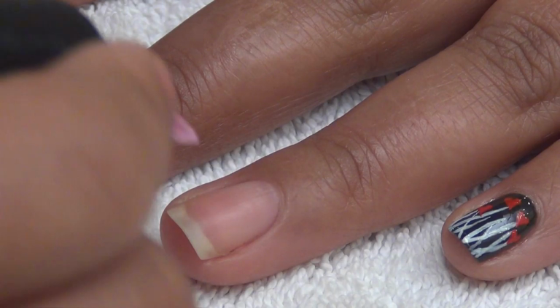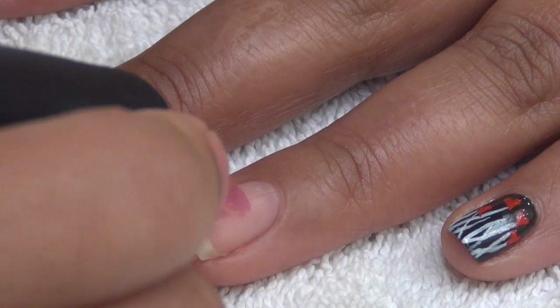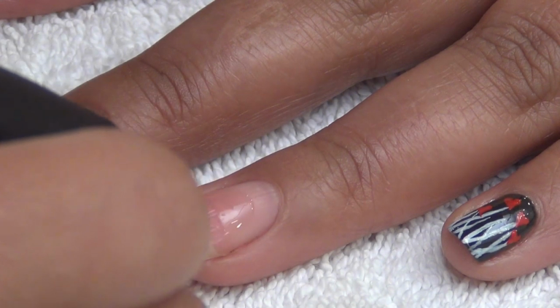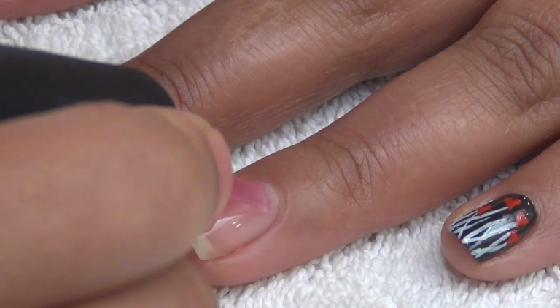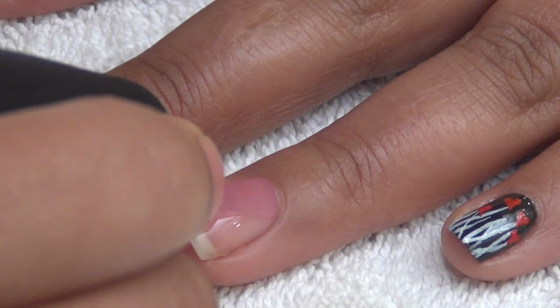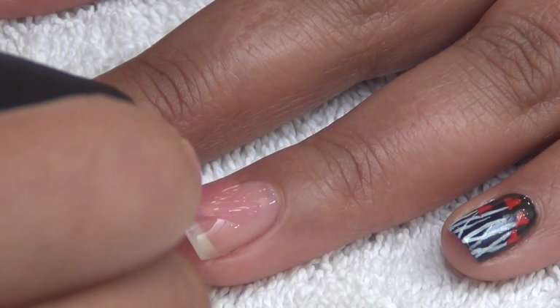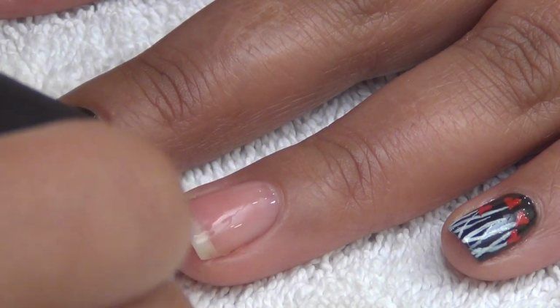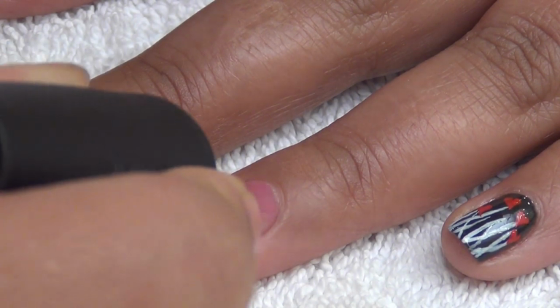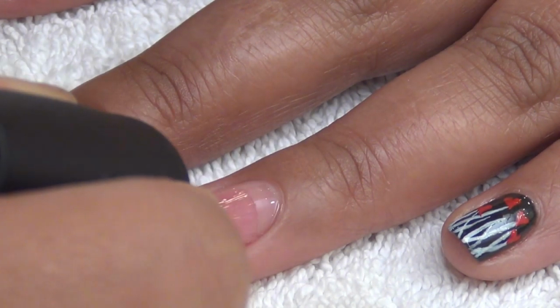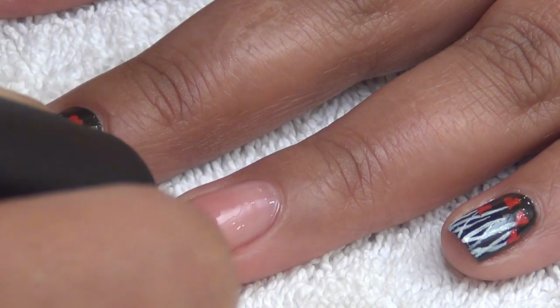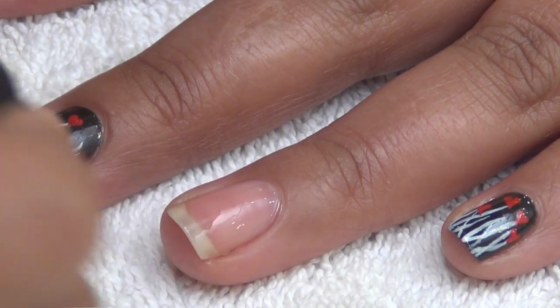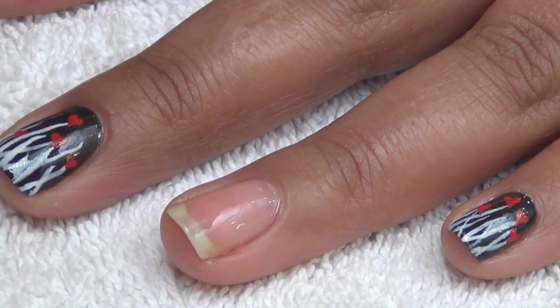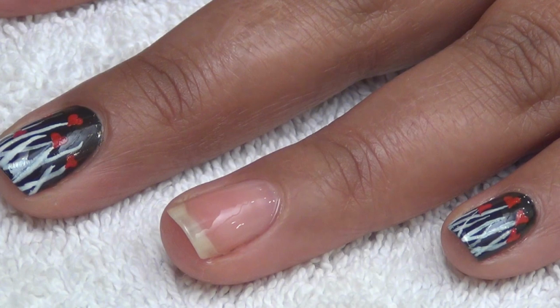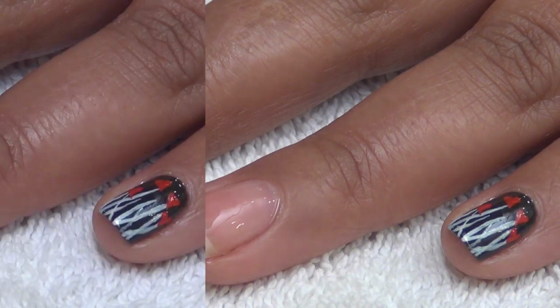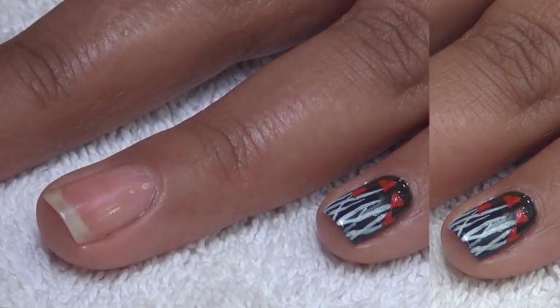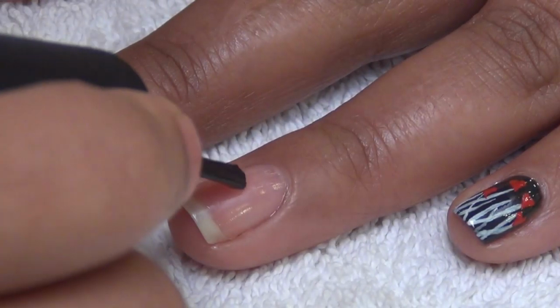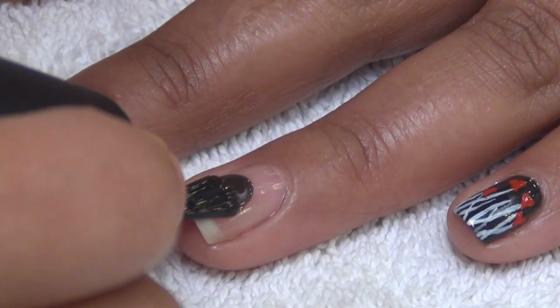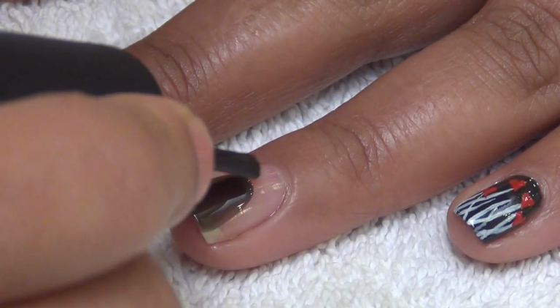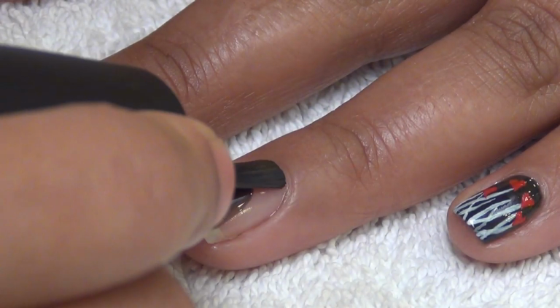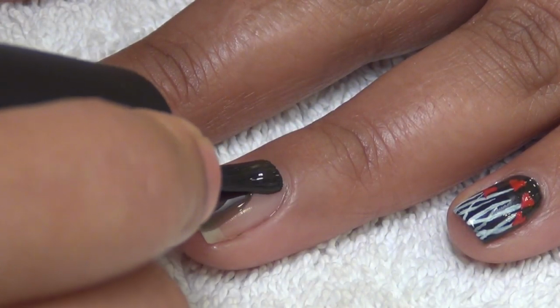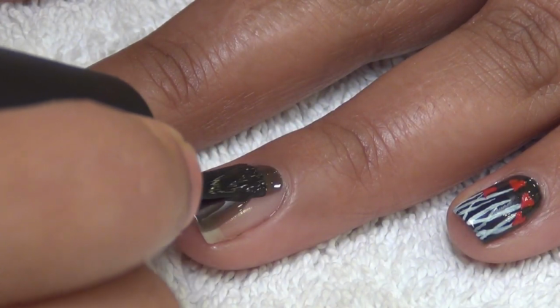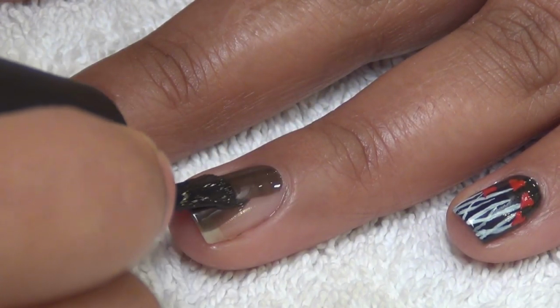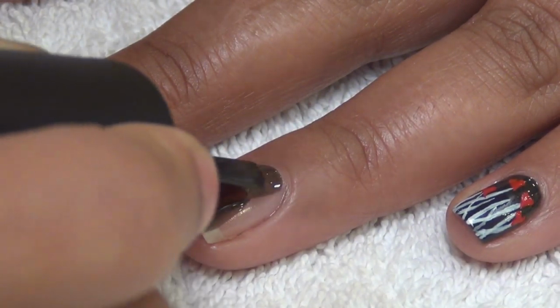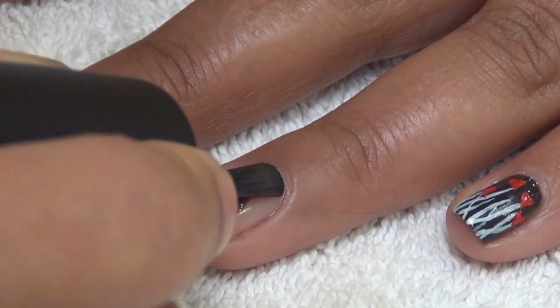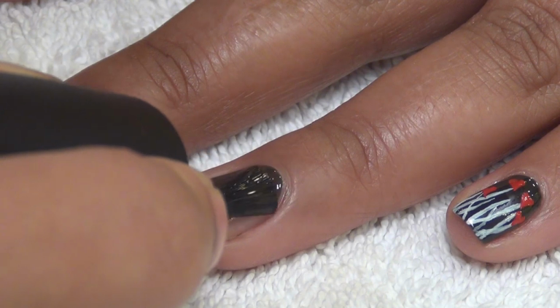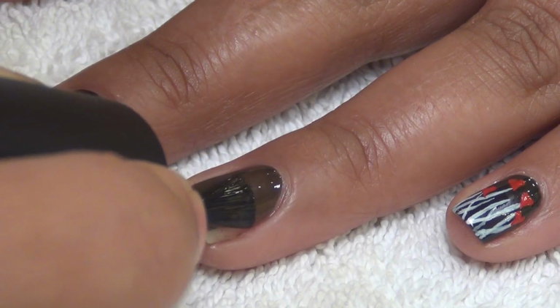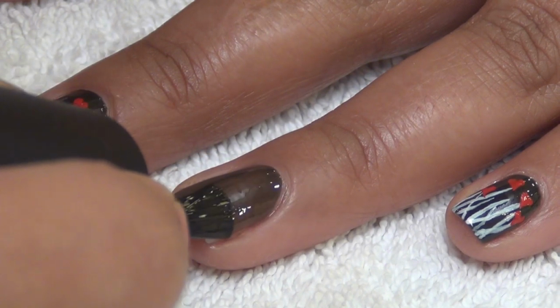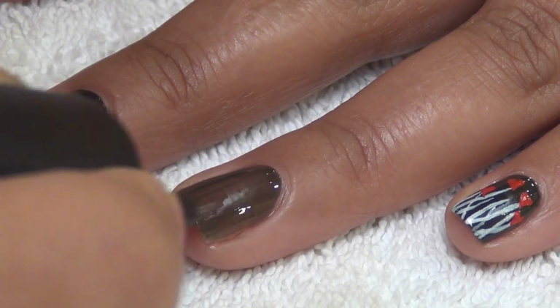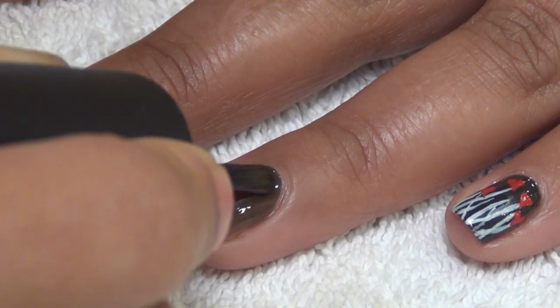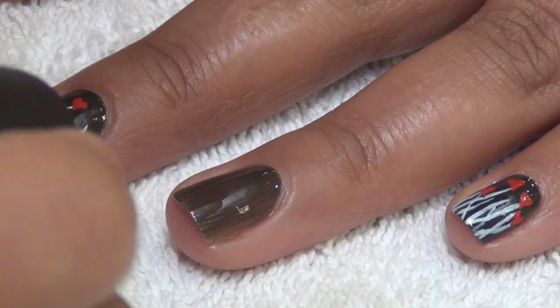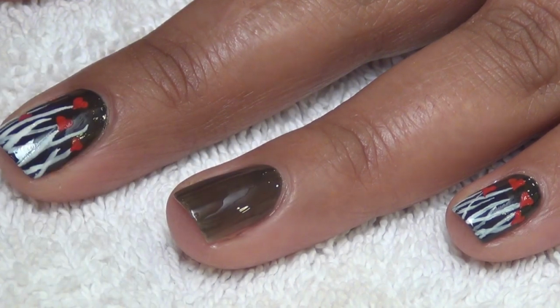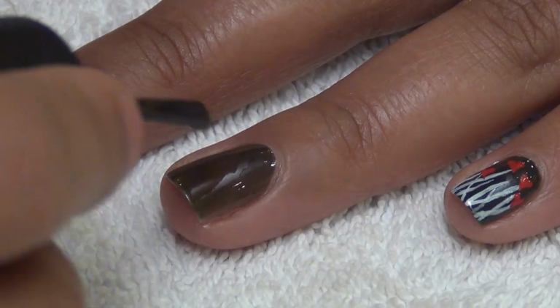Apply base coat to protect your natural nails. Let the base coat dry. Then apply two coats of black nail paint. I have chosen my favorite black nail paint from OPI.